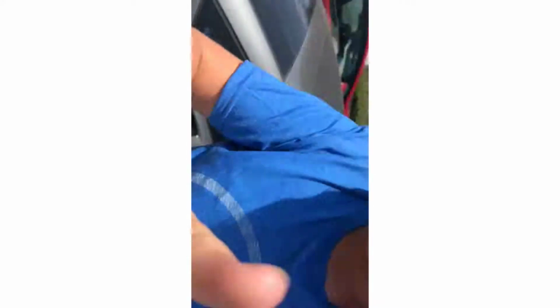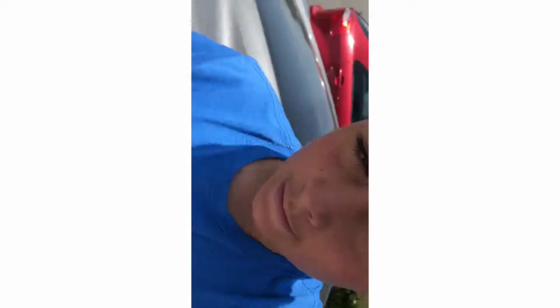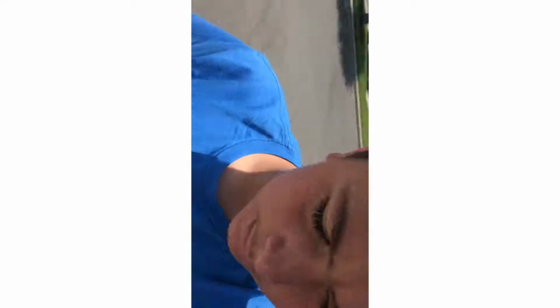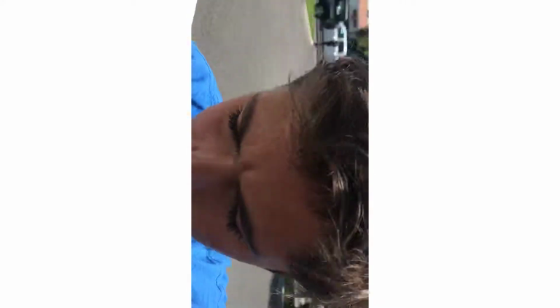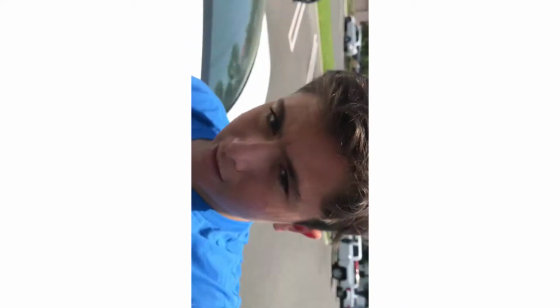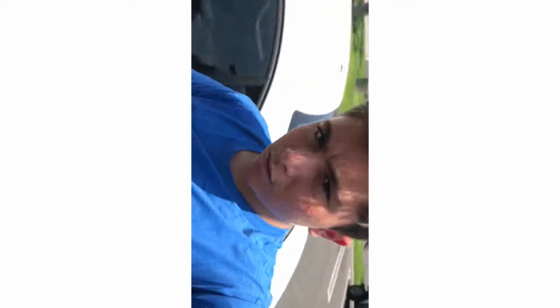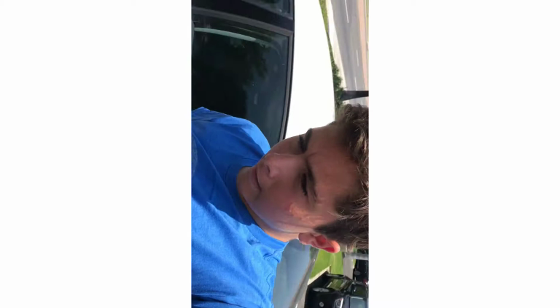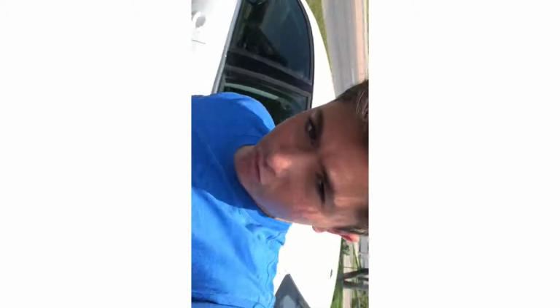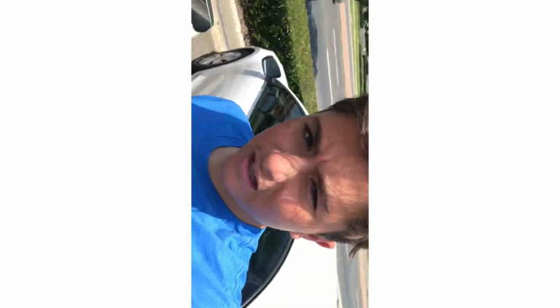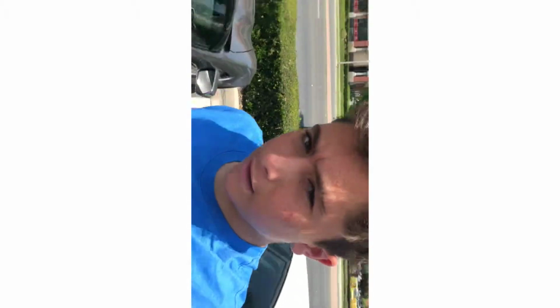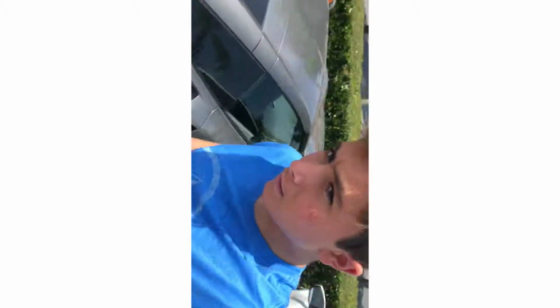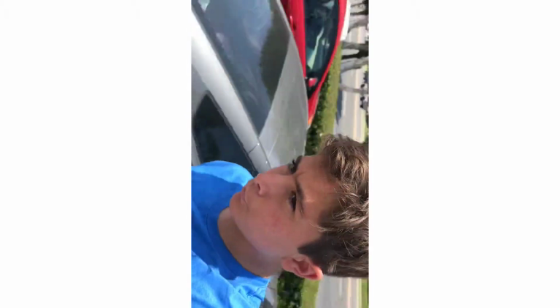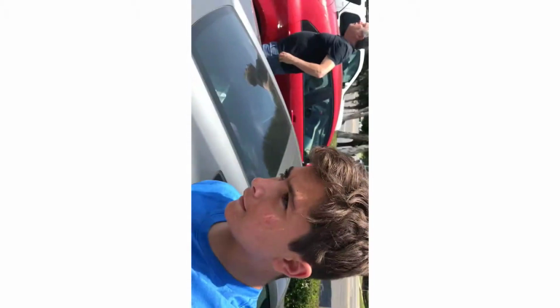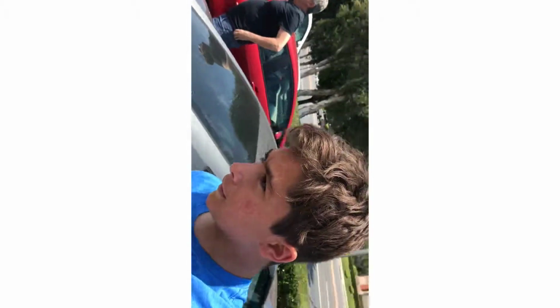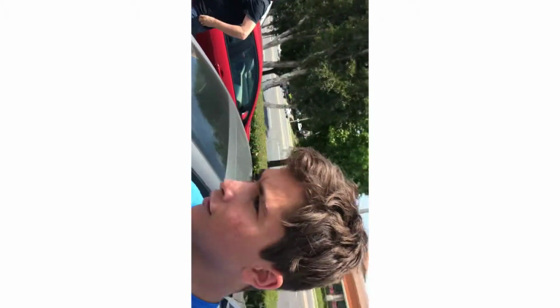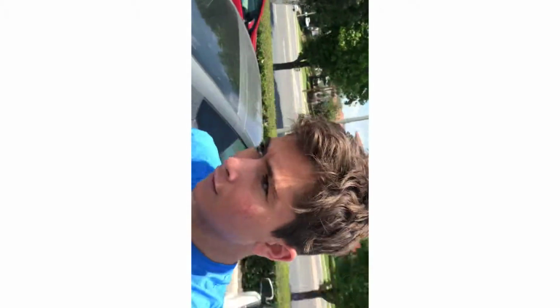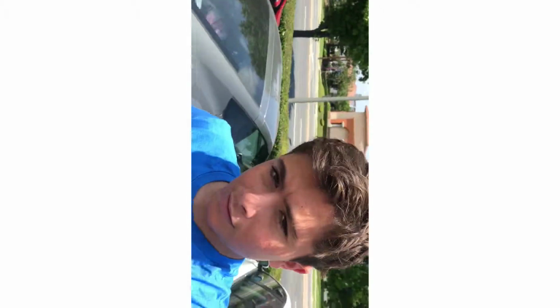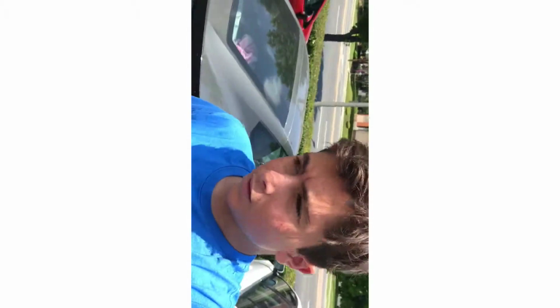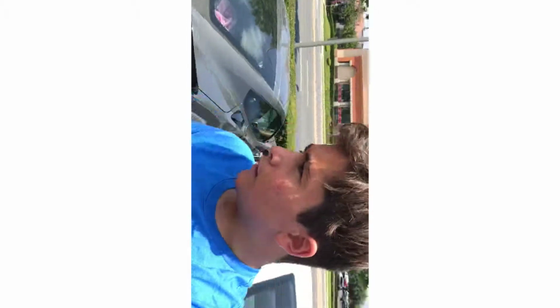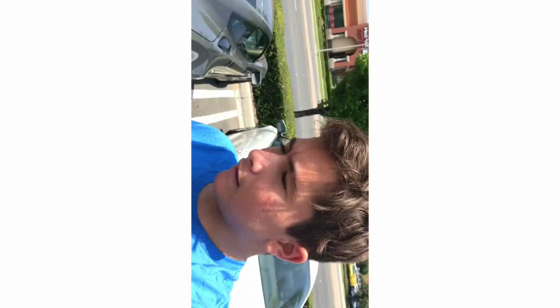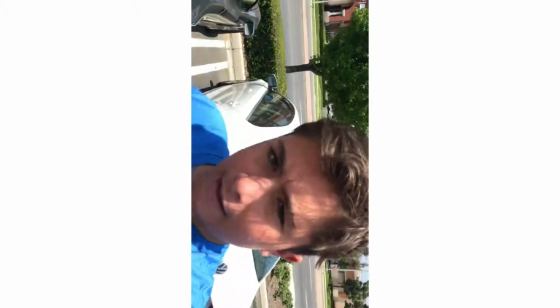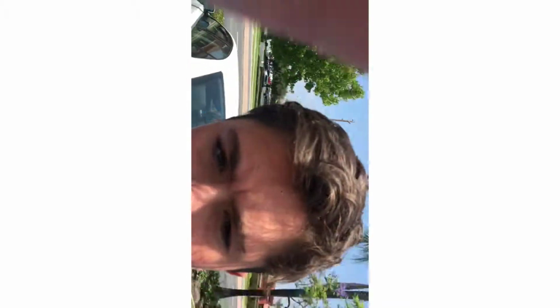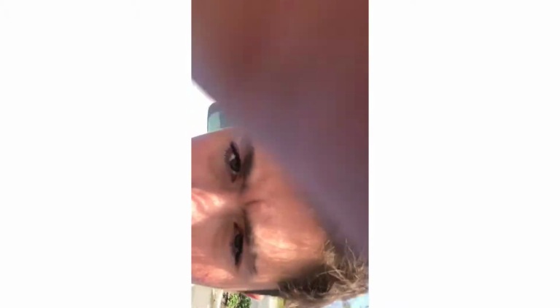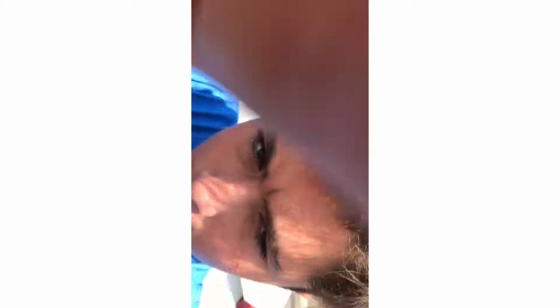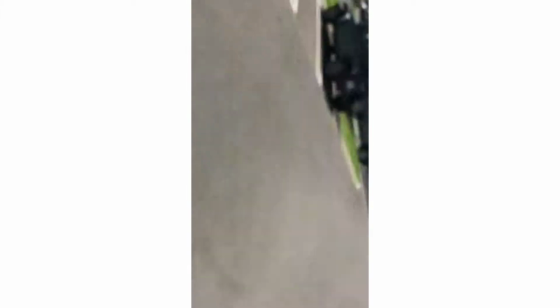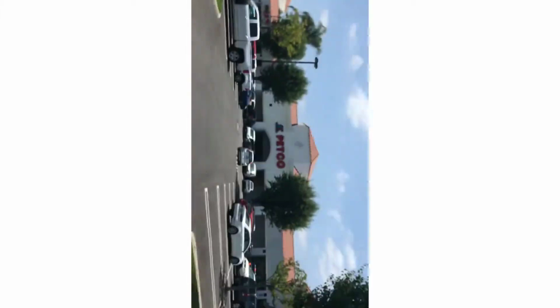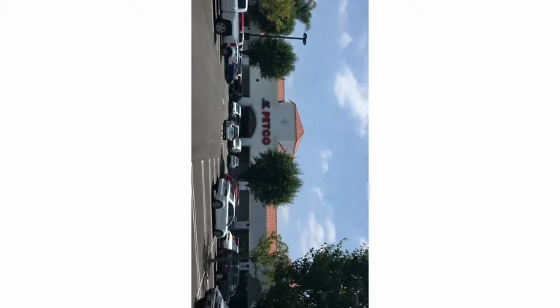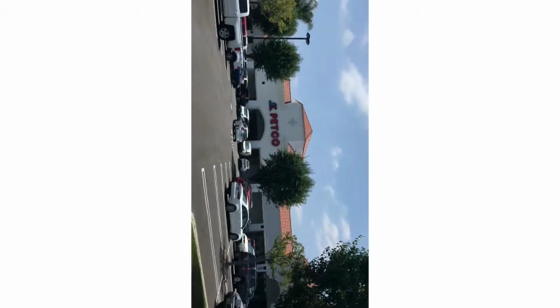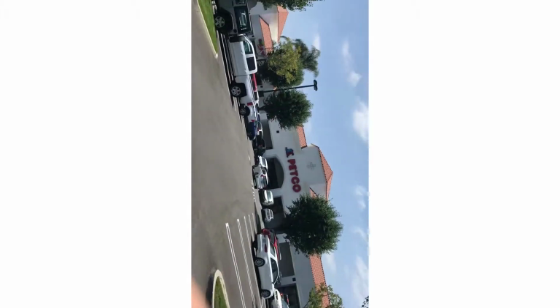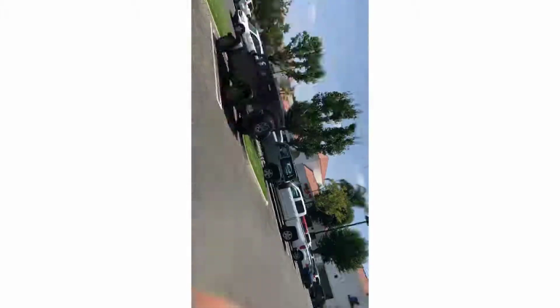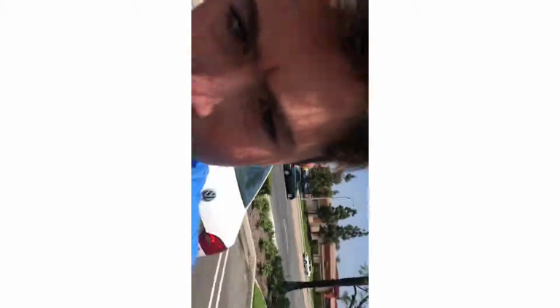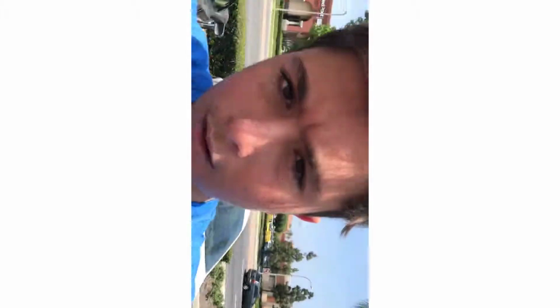Yo guys, now we're at Petco. I just need to check out a couple things here — so Petco right there, let's go.